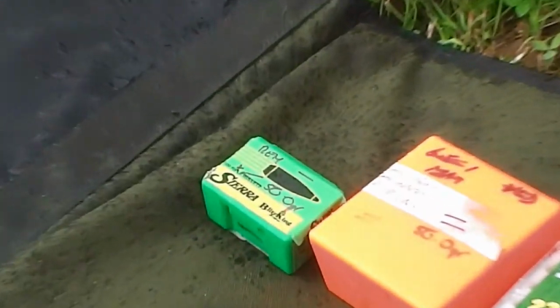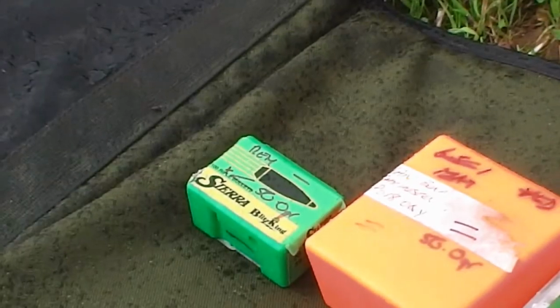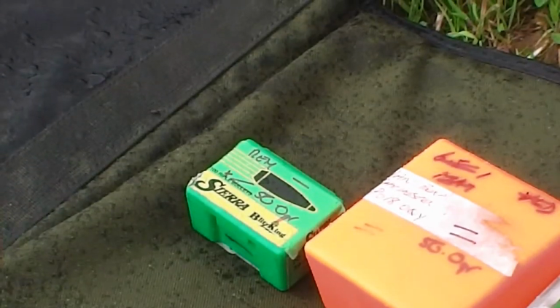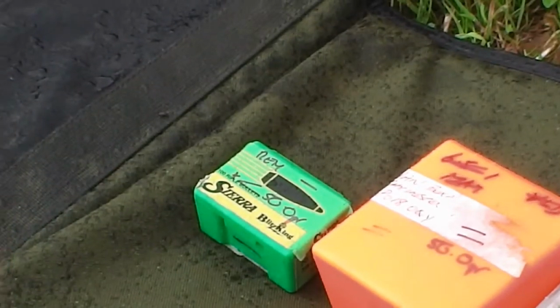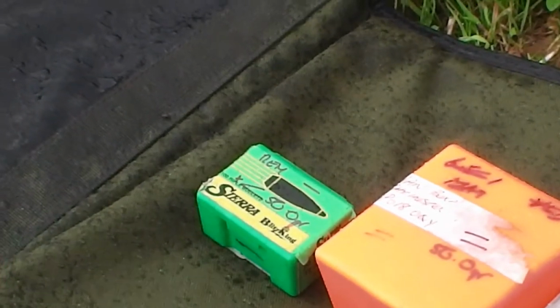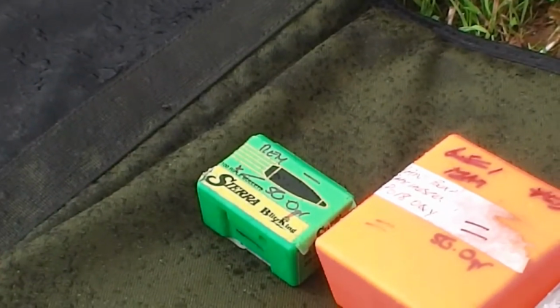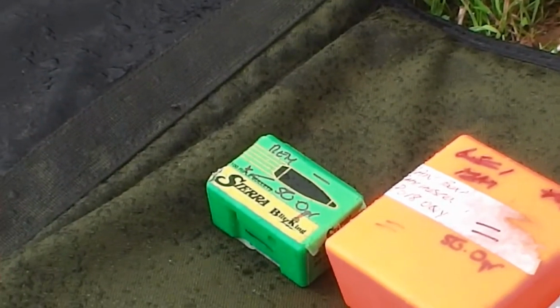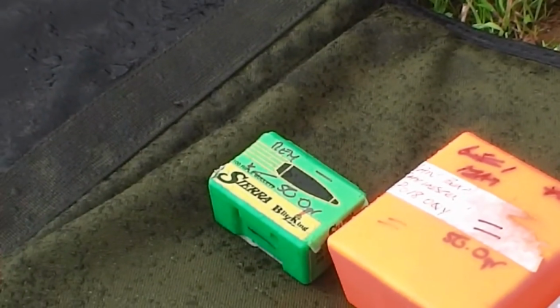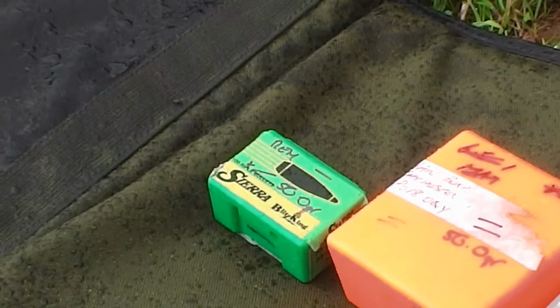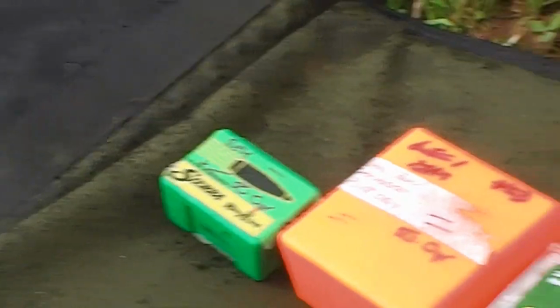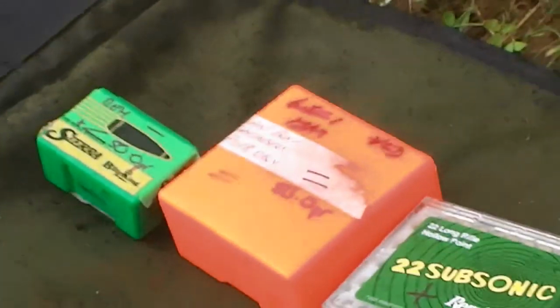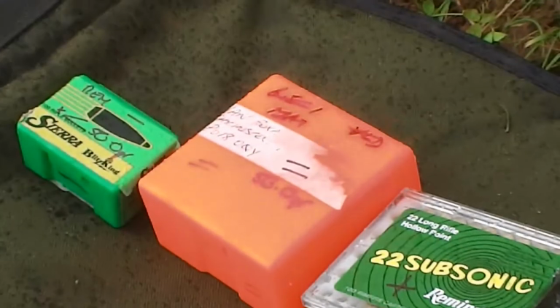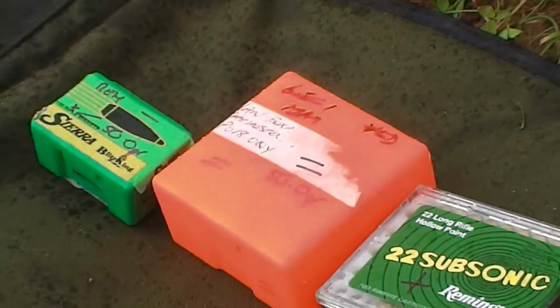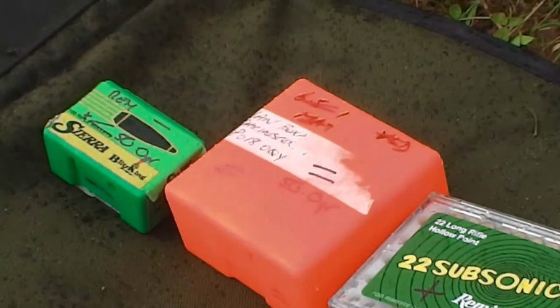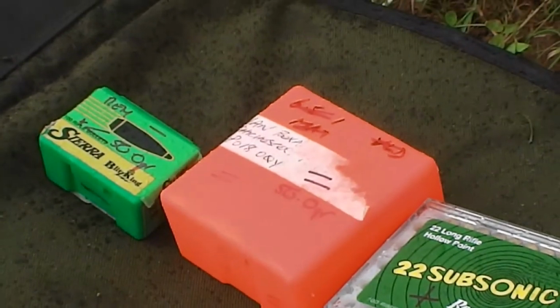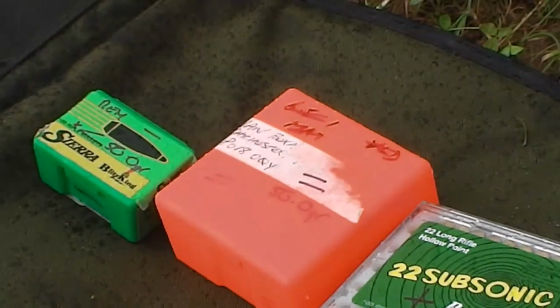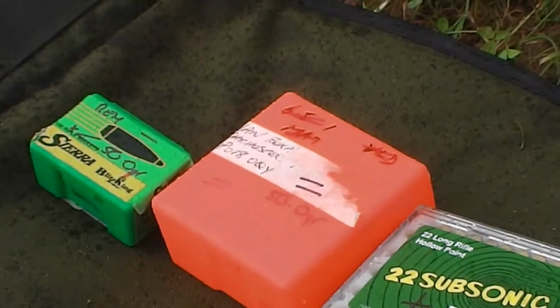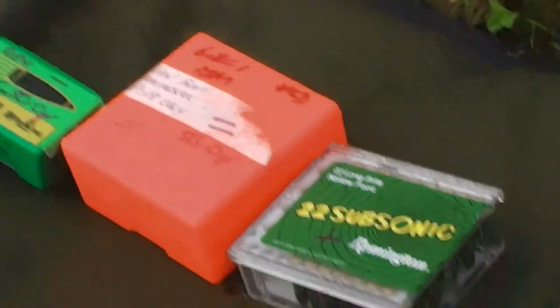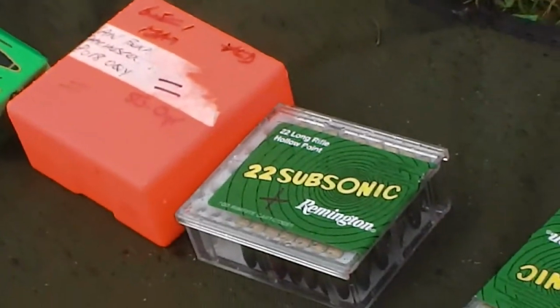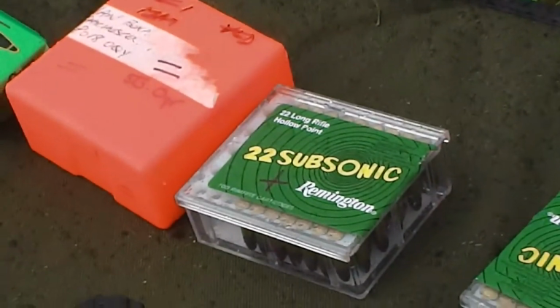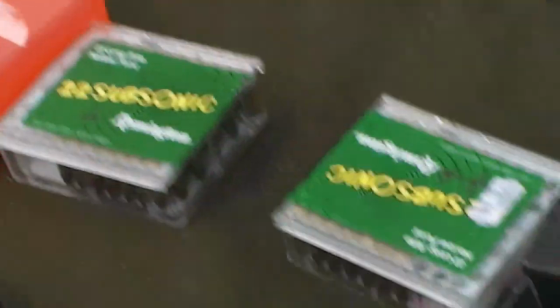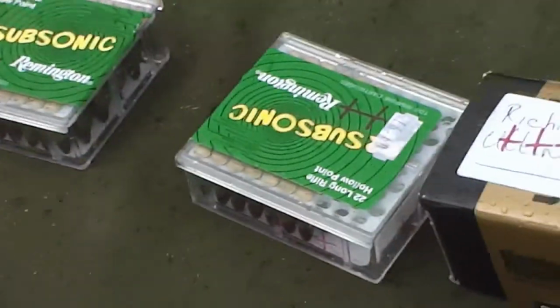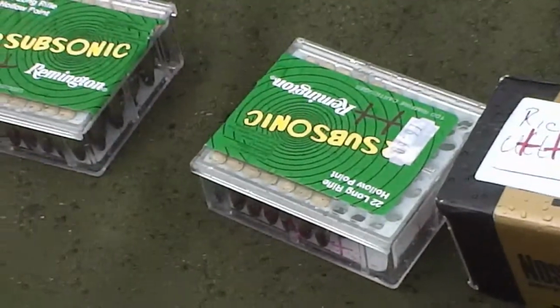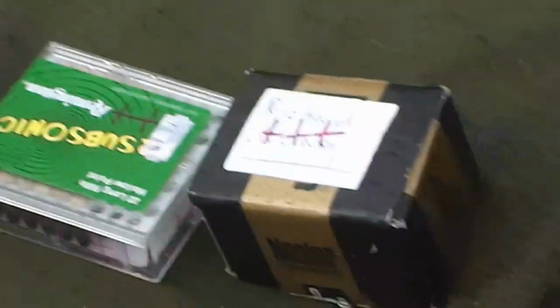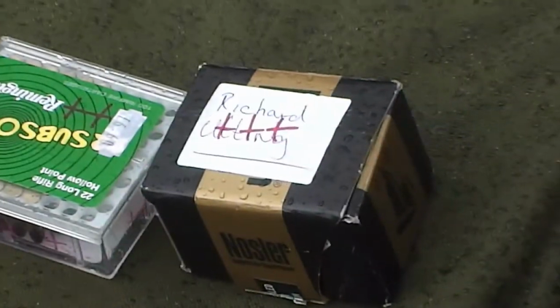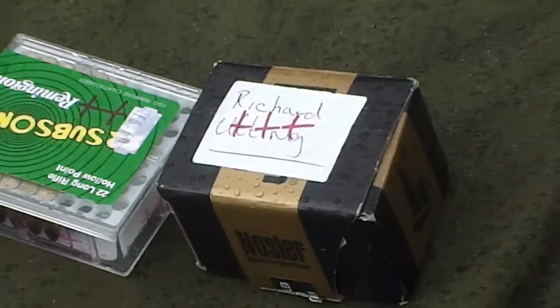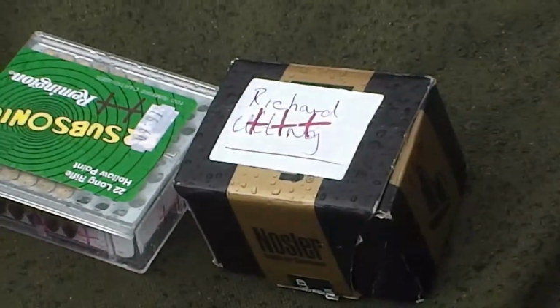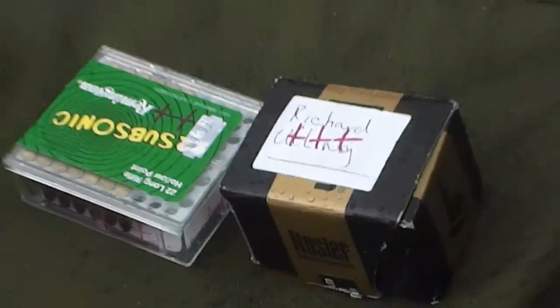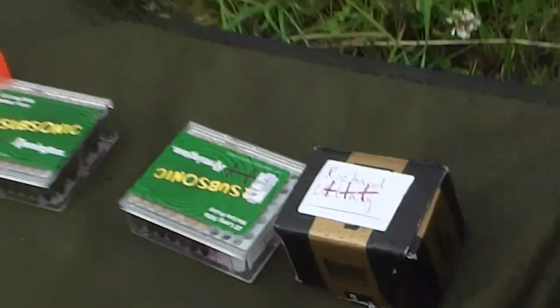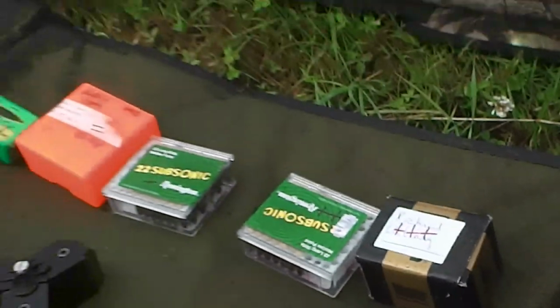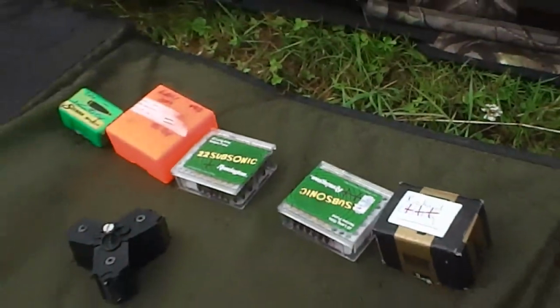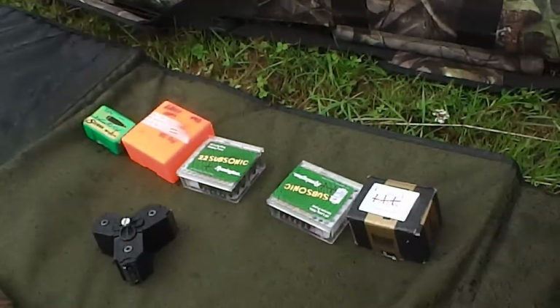There's about 400 here. Slightly underweight, on par — which I set at 50 grains — slightly above, slightly slightly above, quite a bit above. And the absolute extremes I culled.